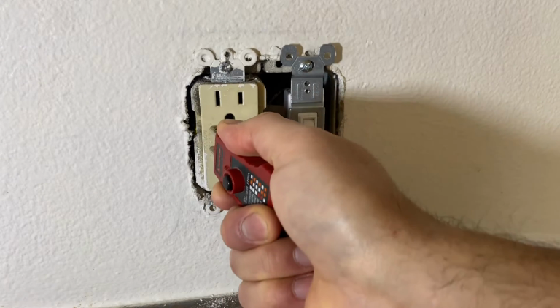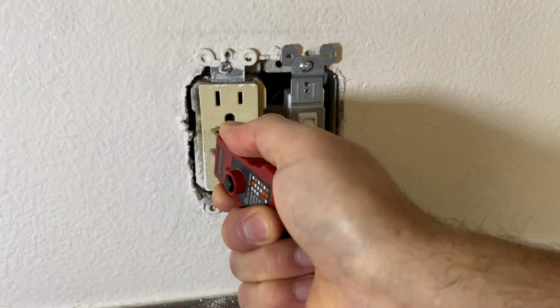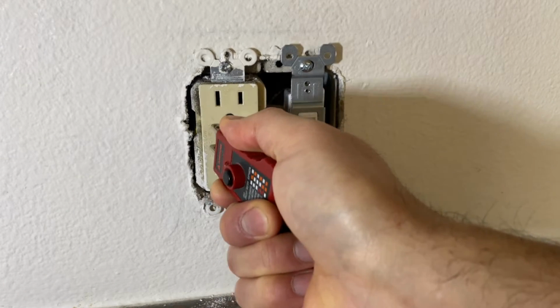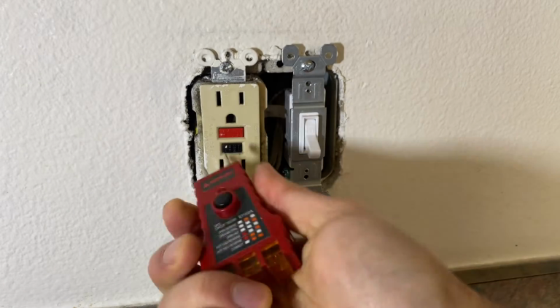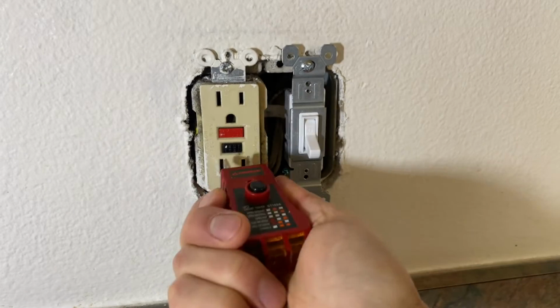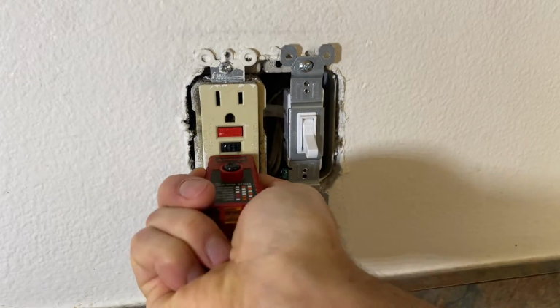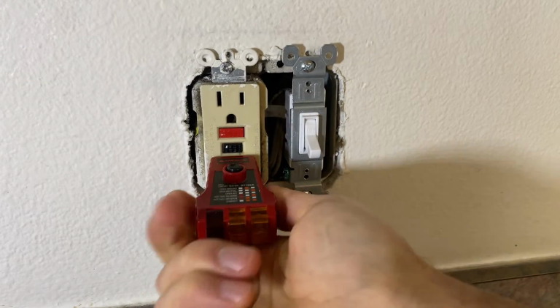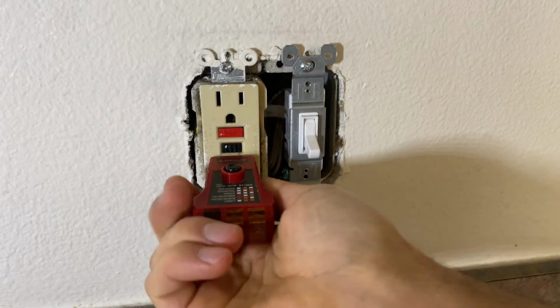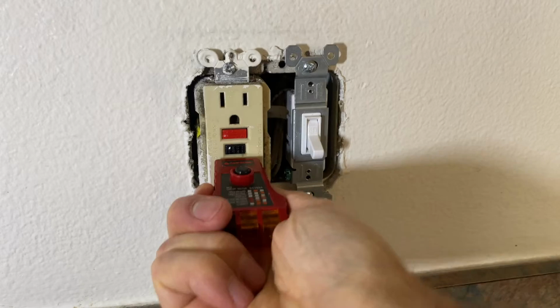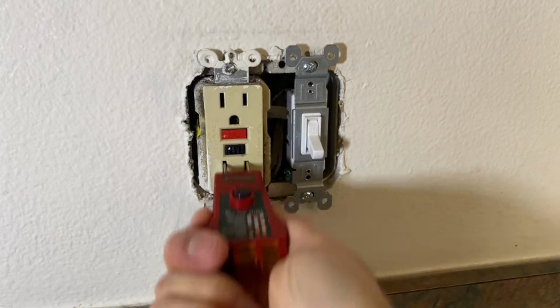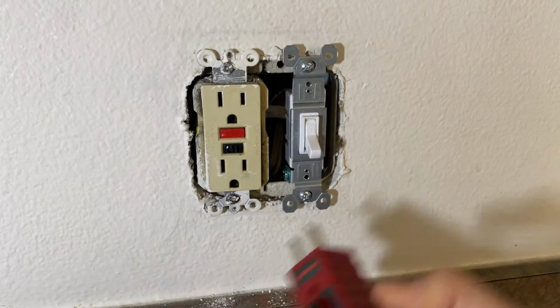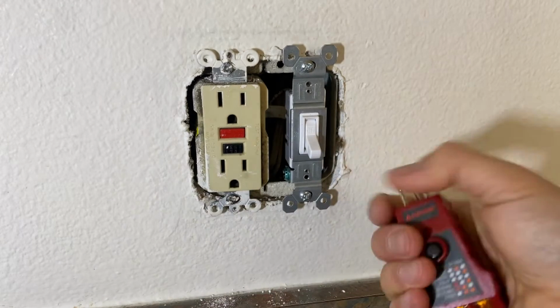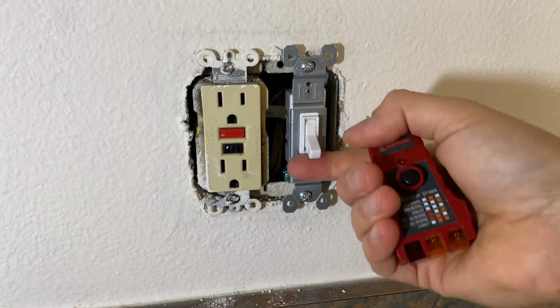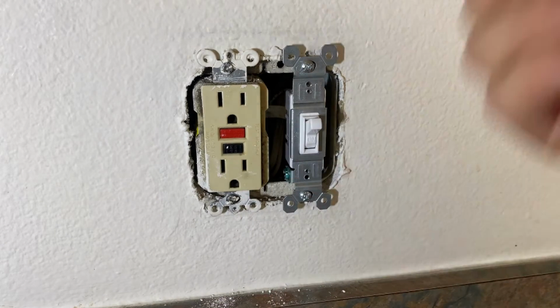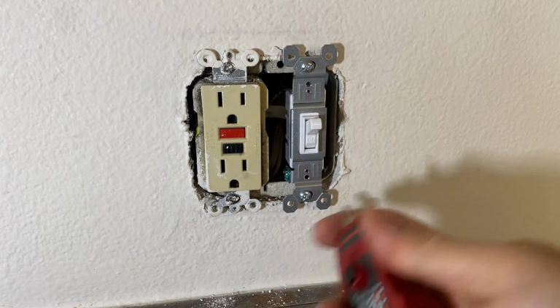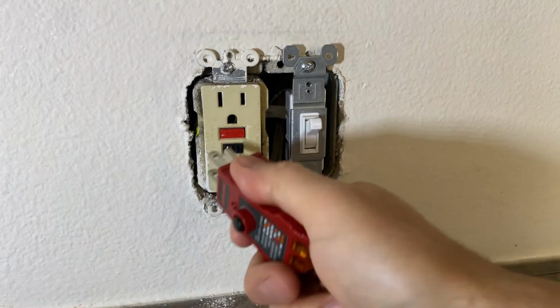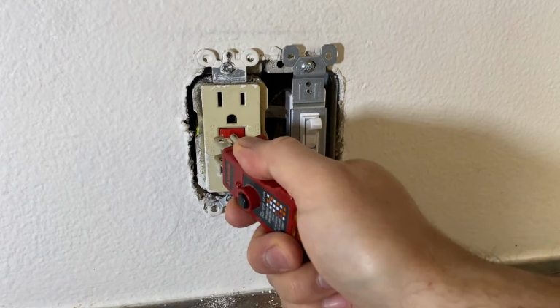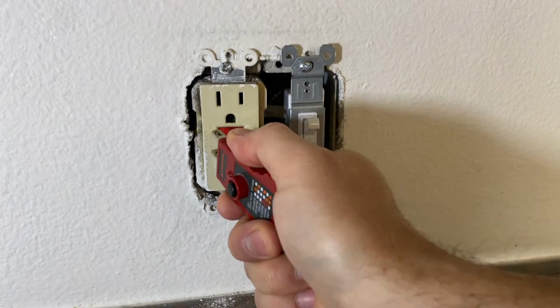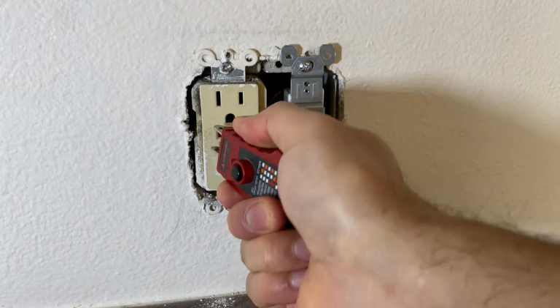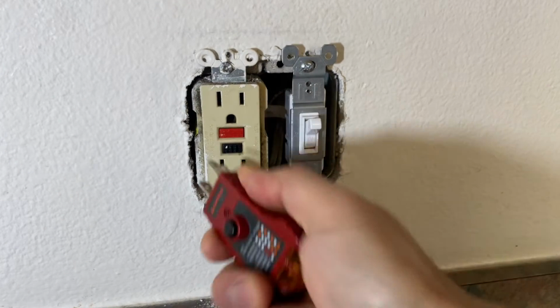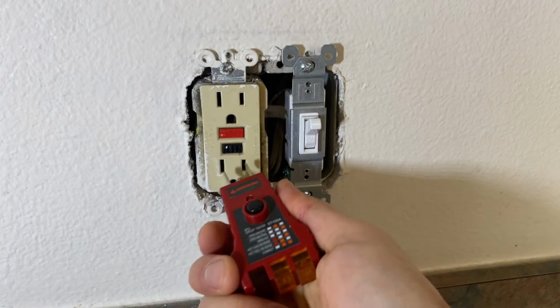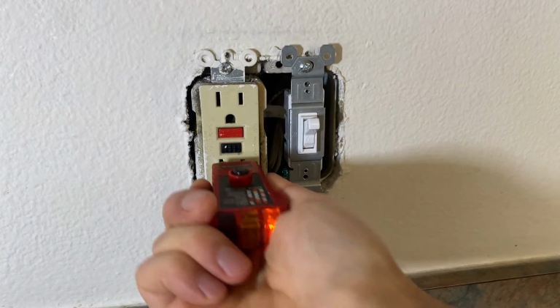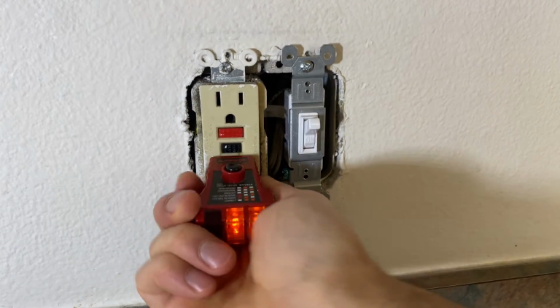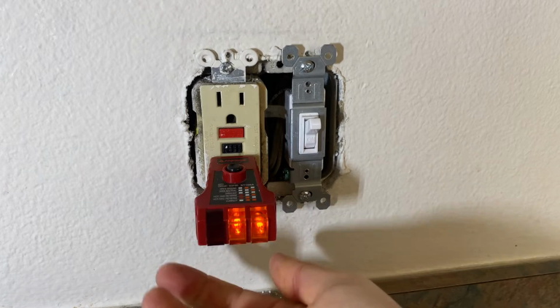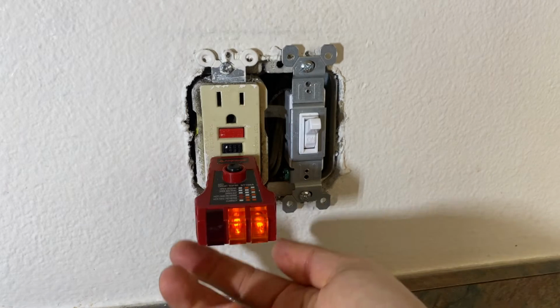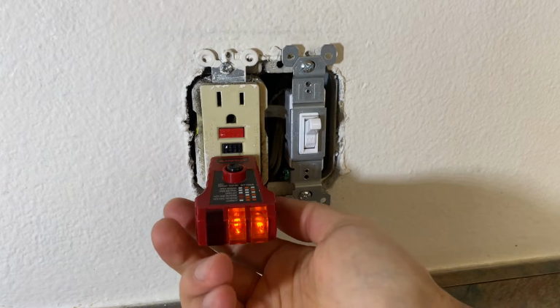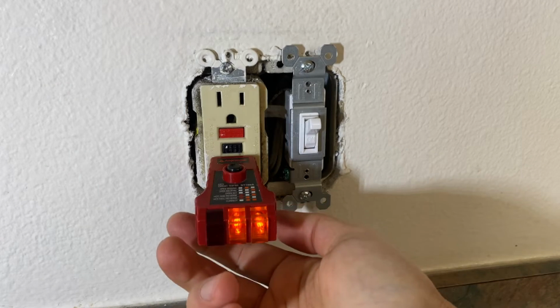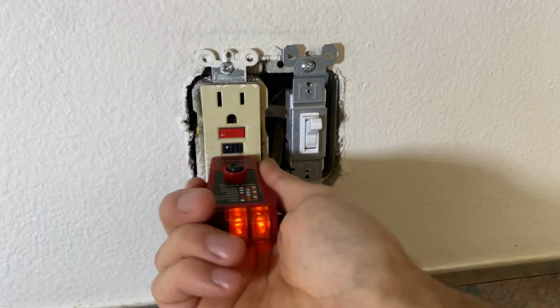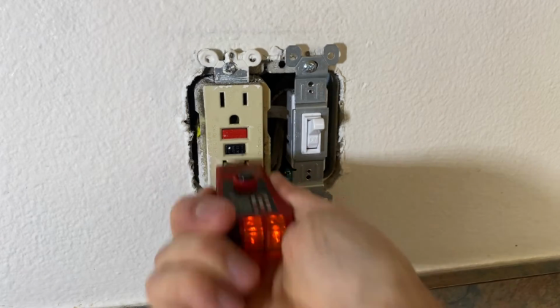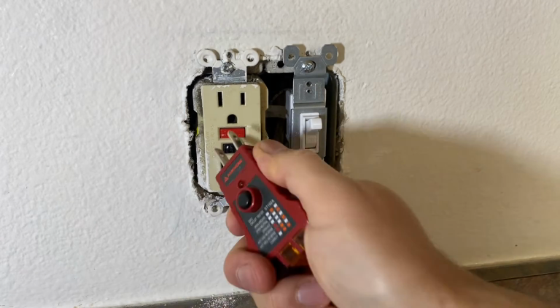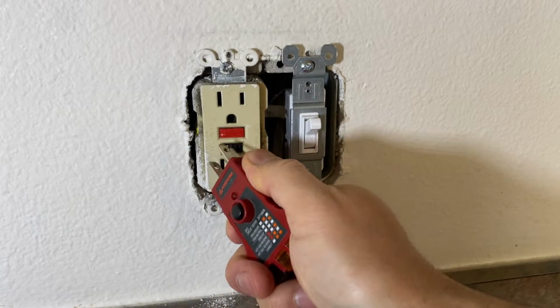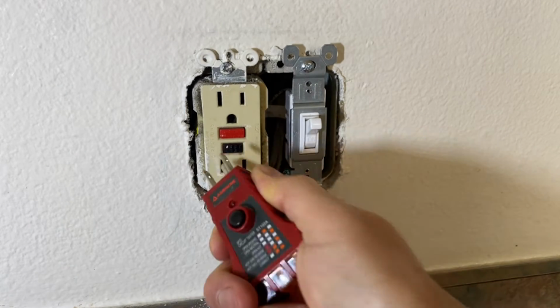They're not able to reset it and it doesn't have power. All you have to do is flip the switch ON and then try to reset it — there you go, it will reset.